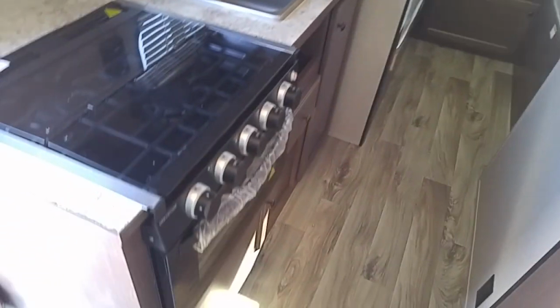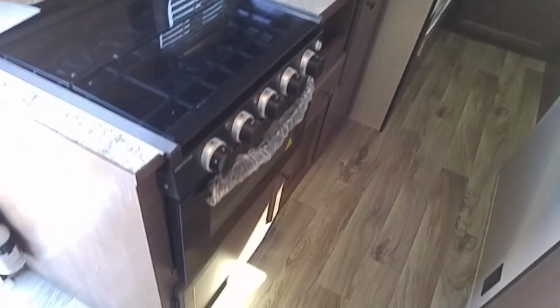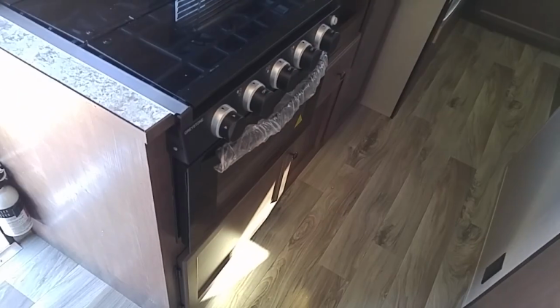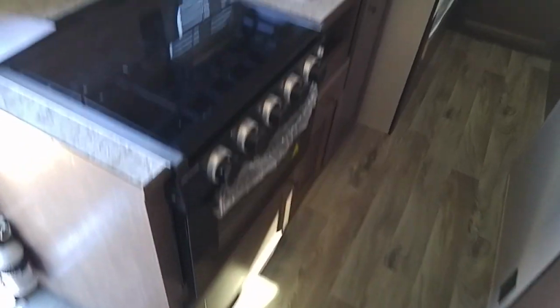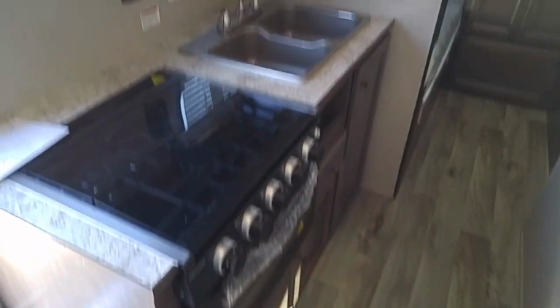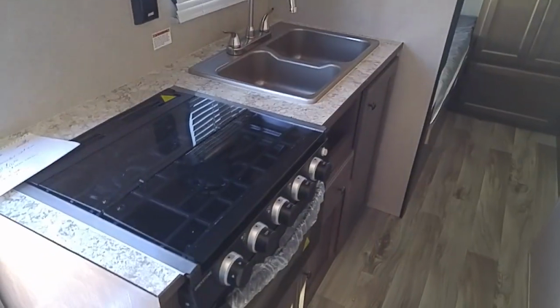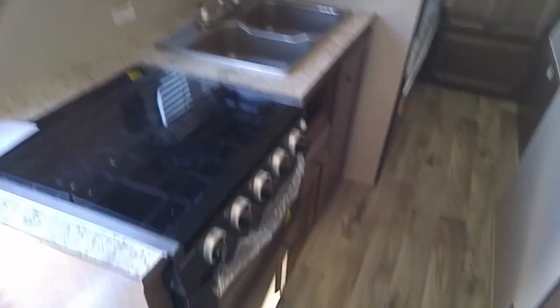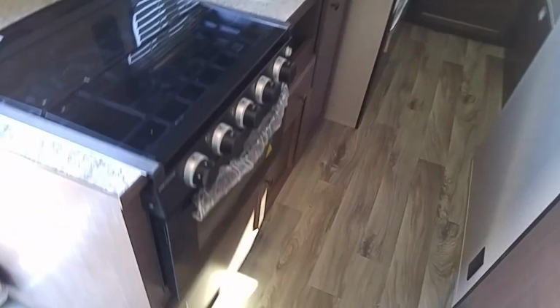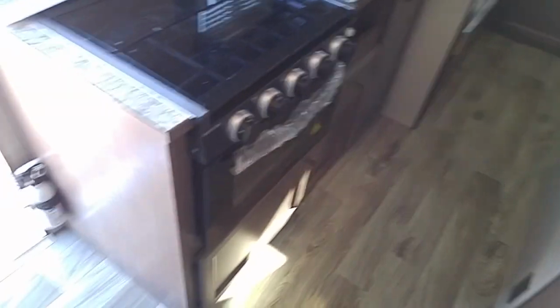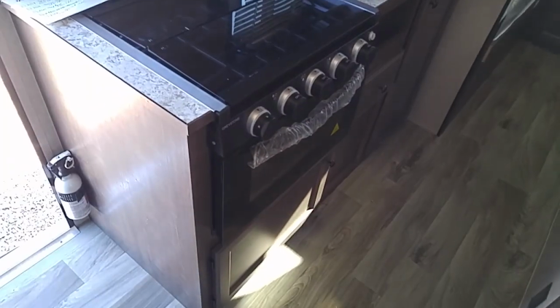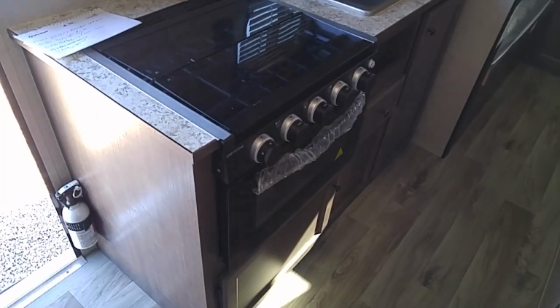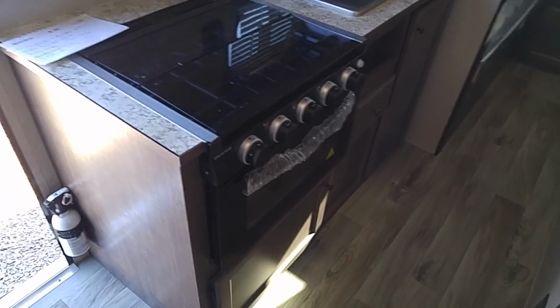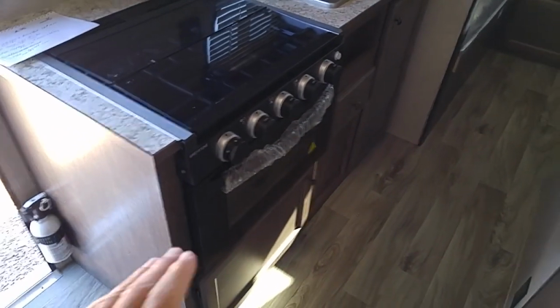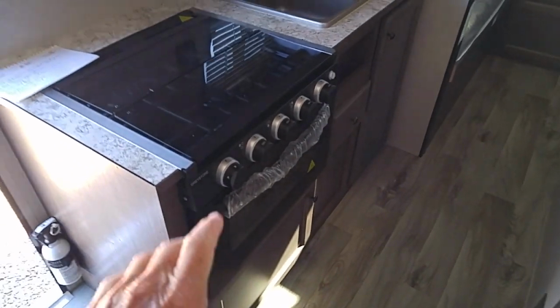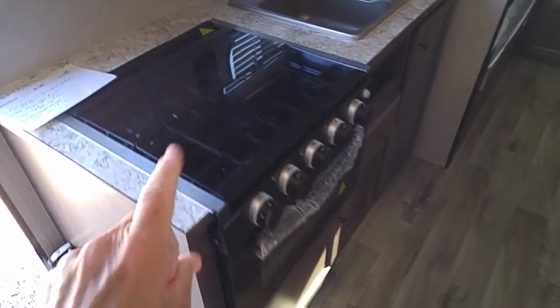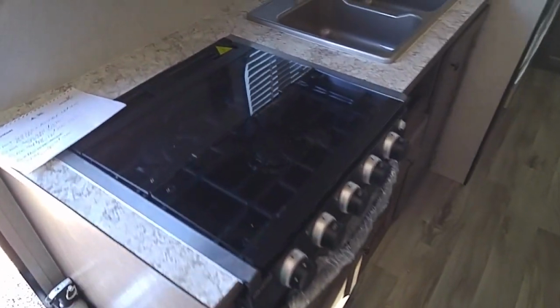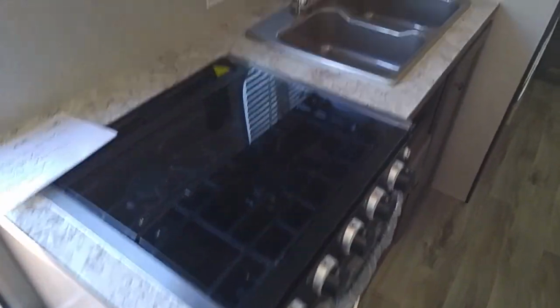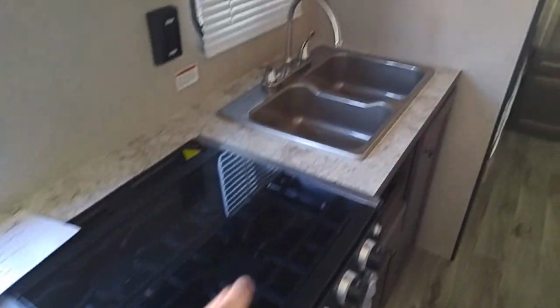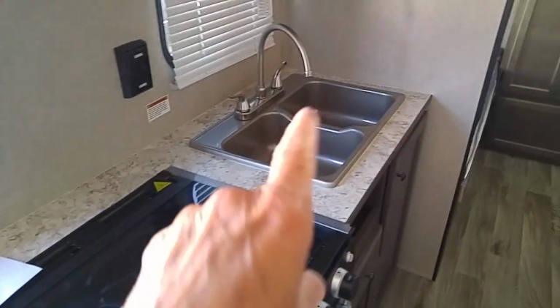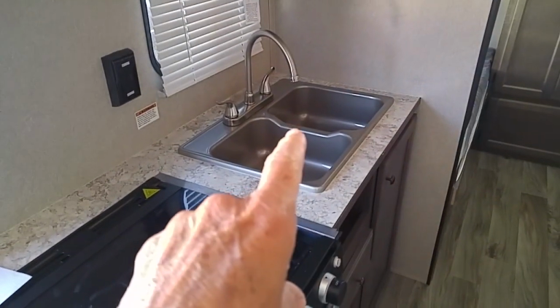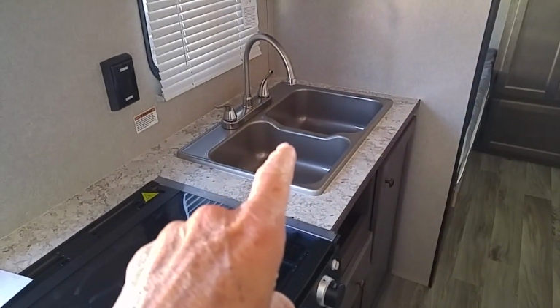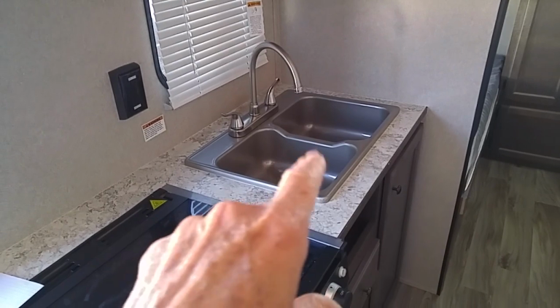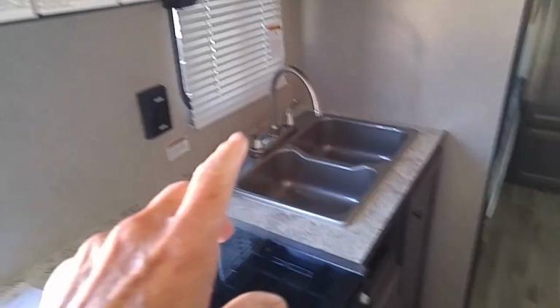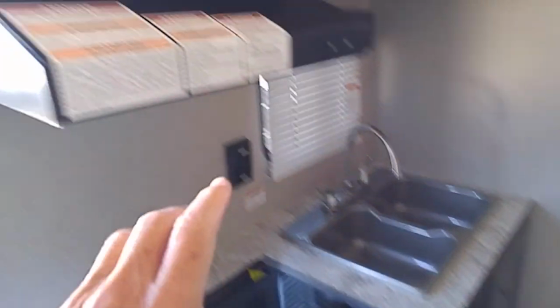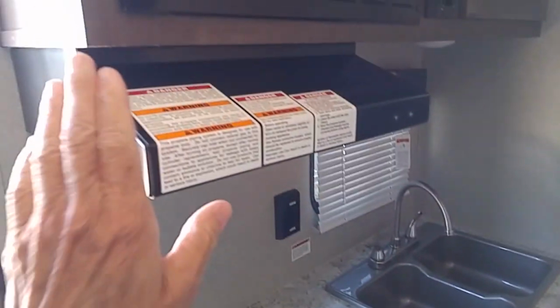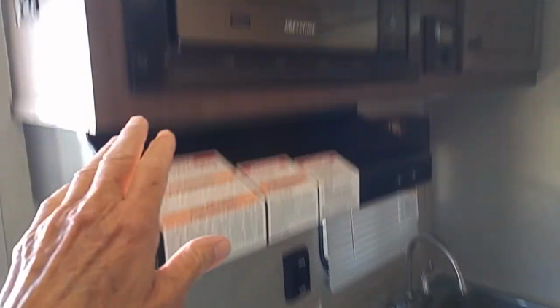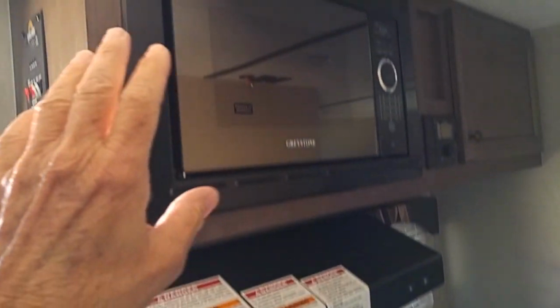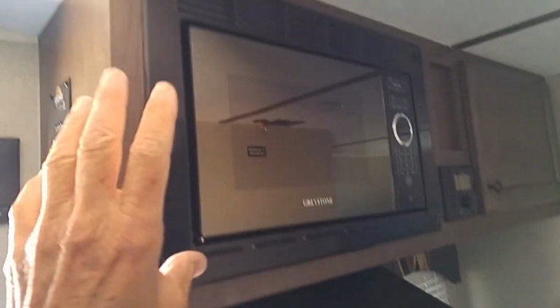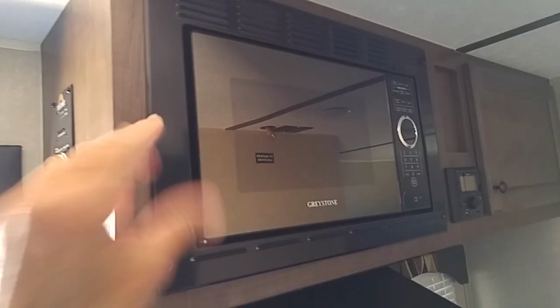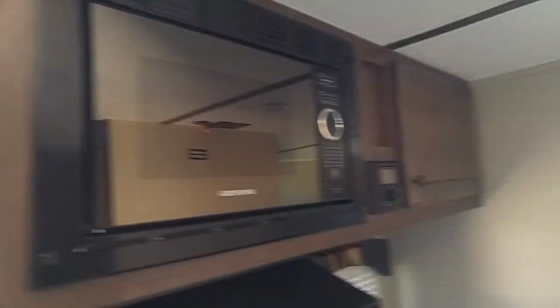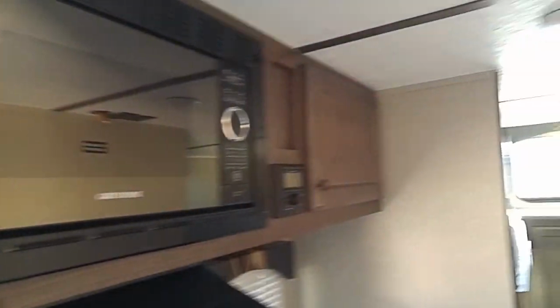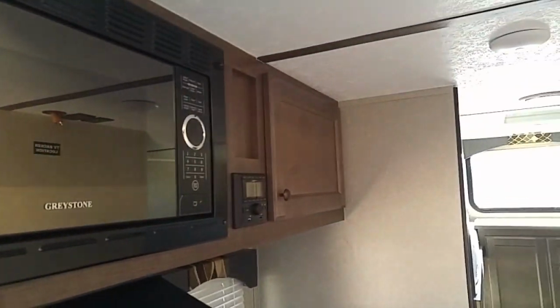He was showing me some of the units he wanted to do videos on. Anyway, it's got an oven, three-burner cooktop, double sink — that's plastic I'm sure — vent hood, microwave, all this stuff.